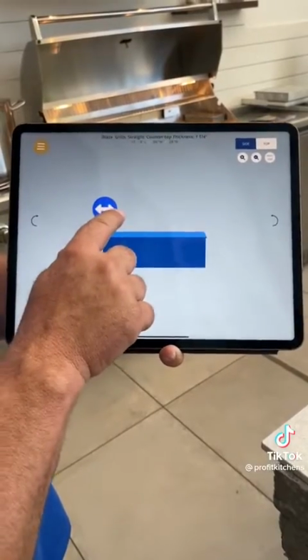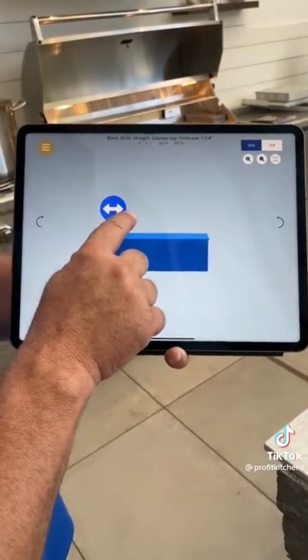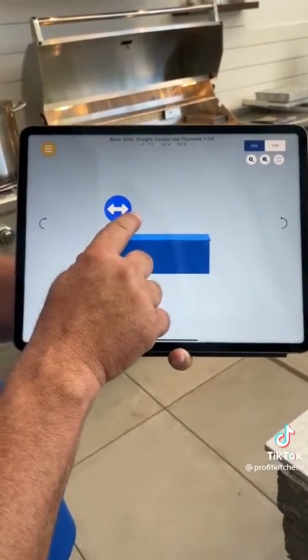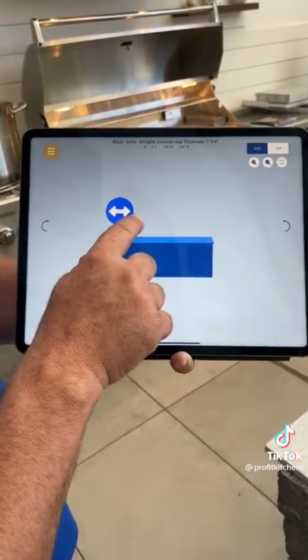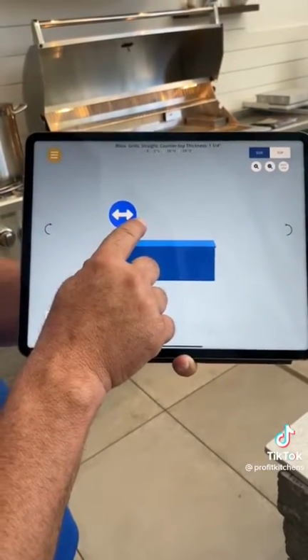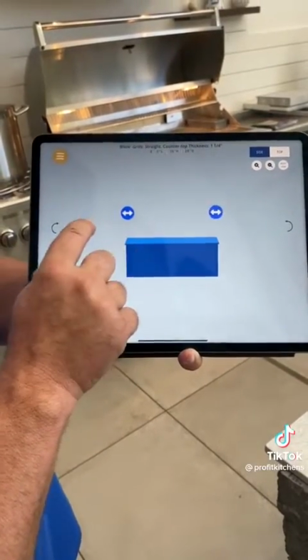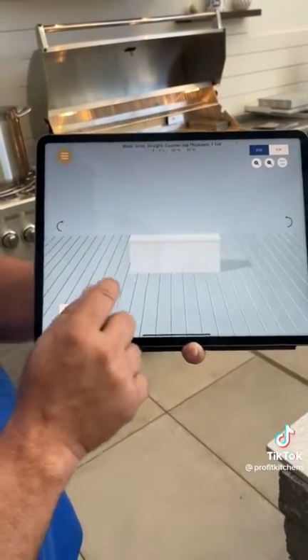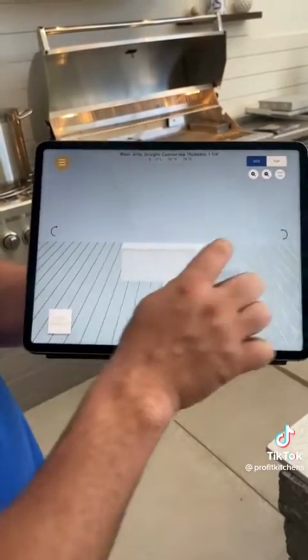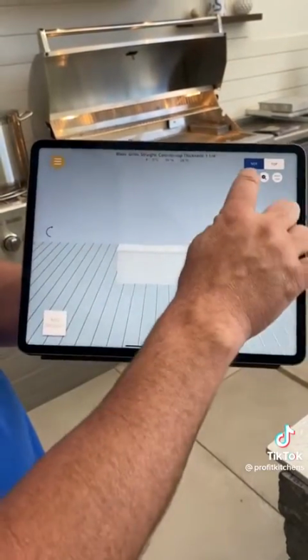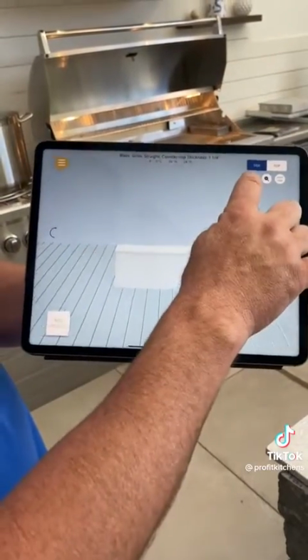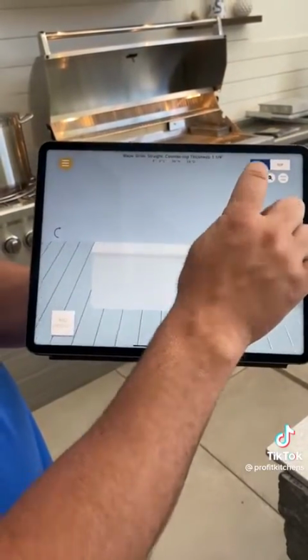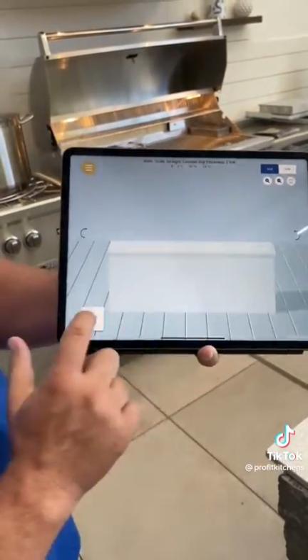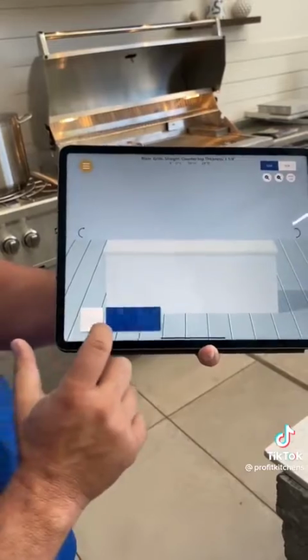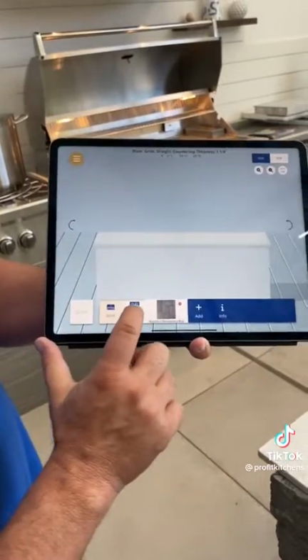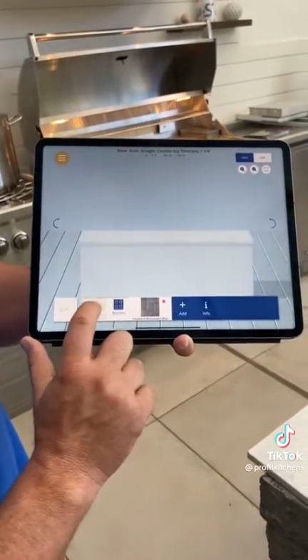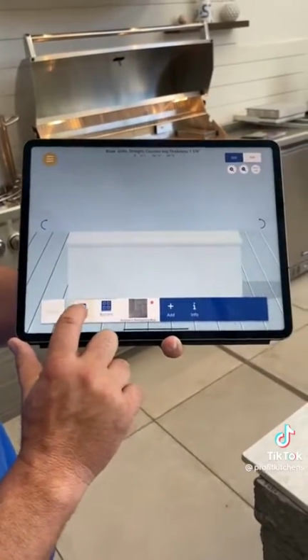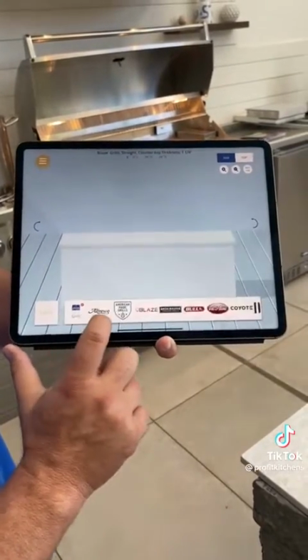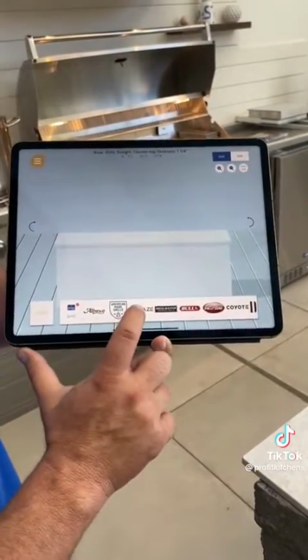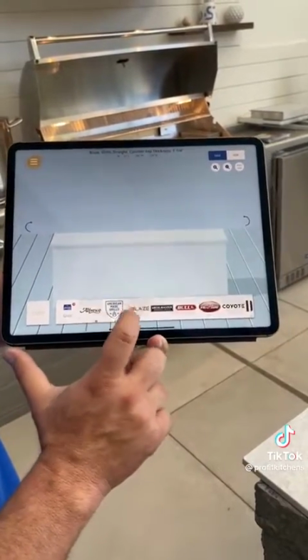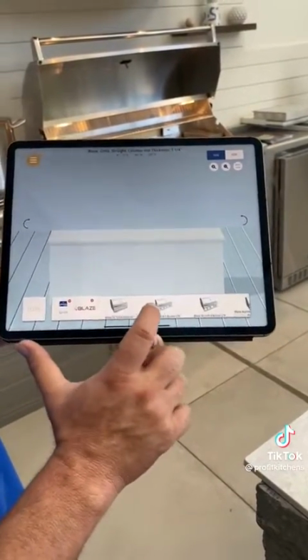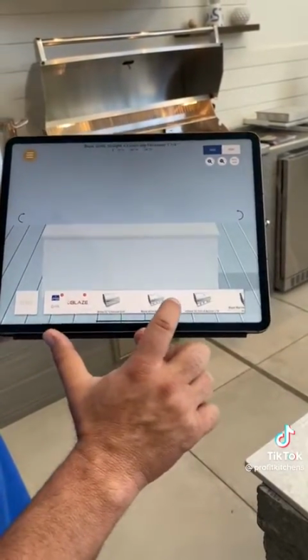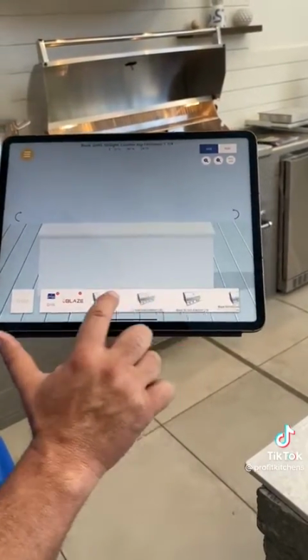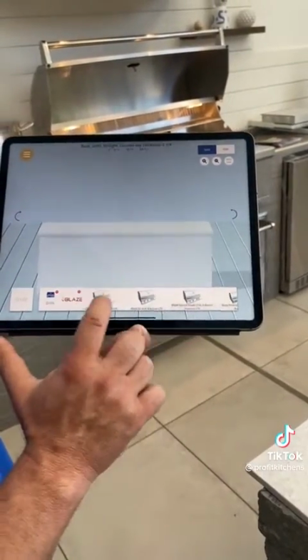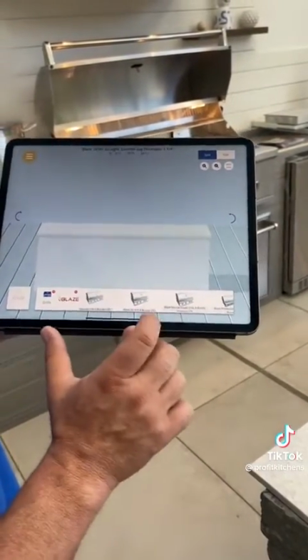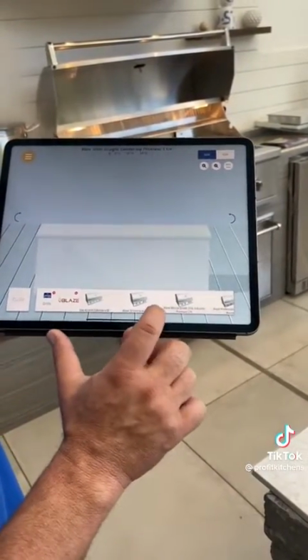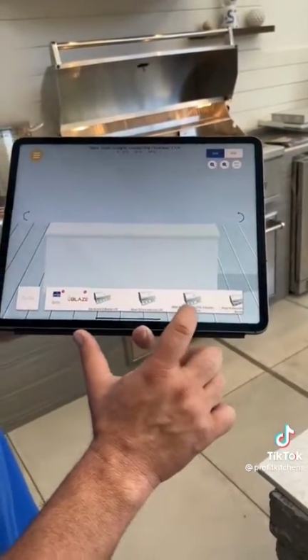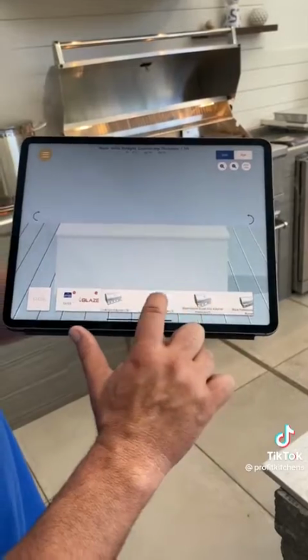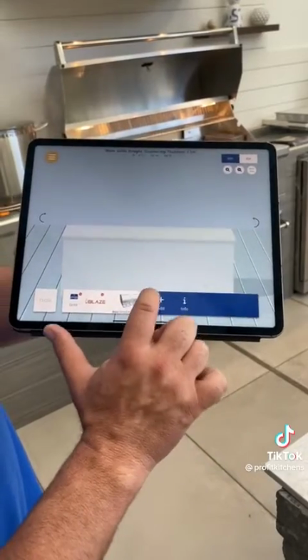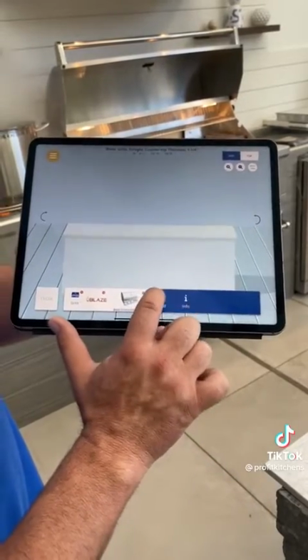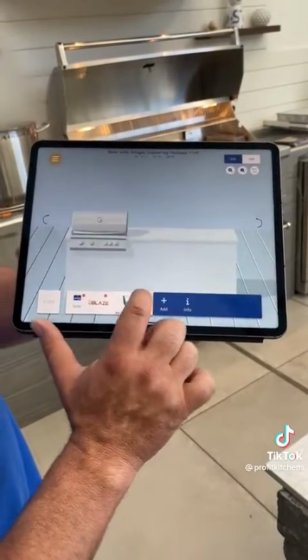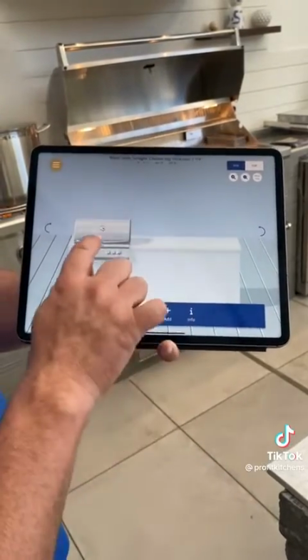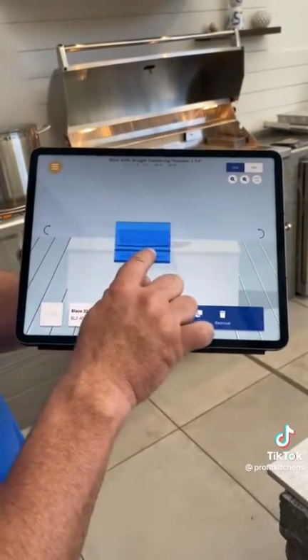We're going to make an 8-foot kitchen here. We'll zoom in here. We're going to do a Blaze kitchen kit, and we're going to show you how quick and easy it is to design it.